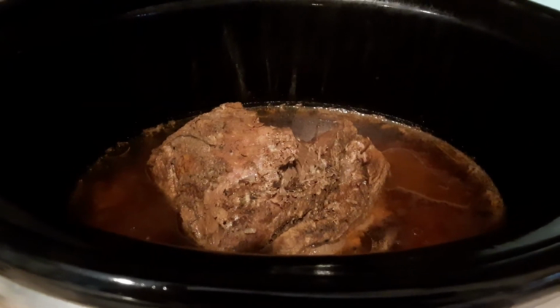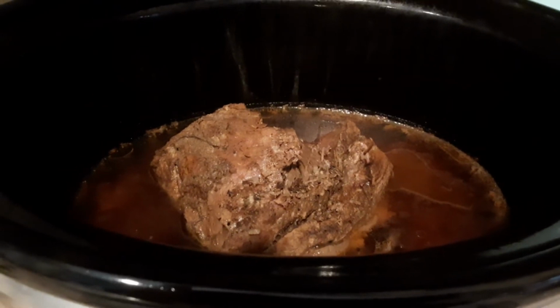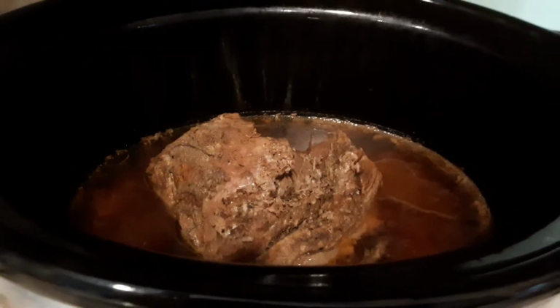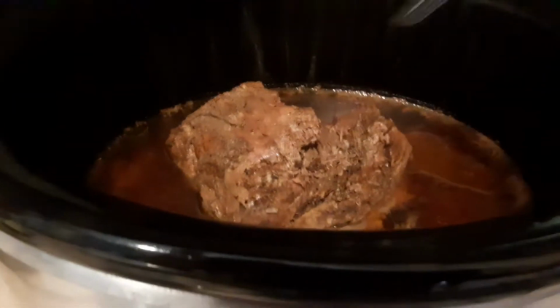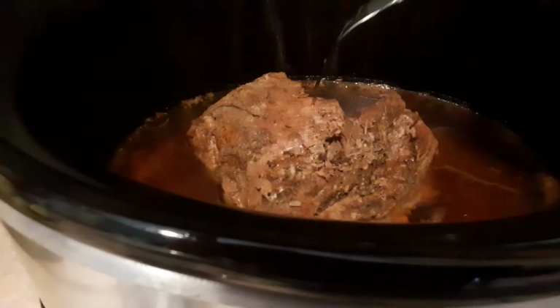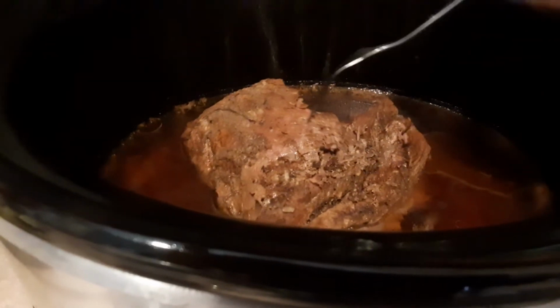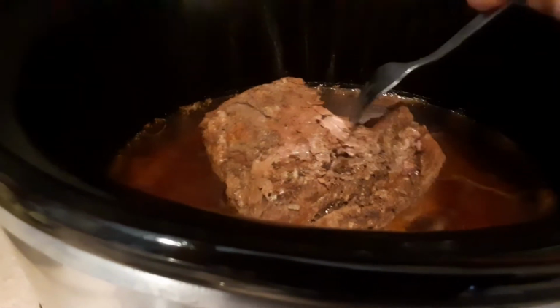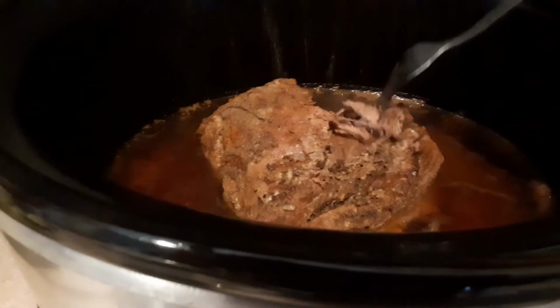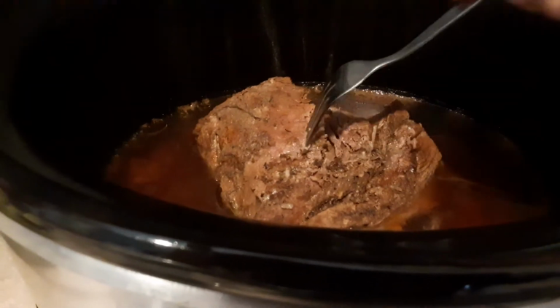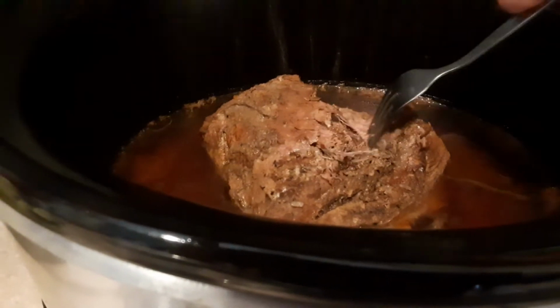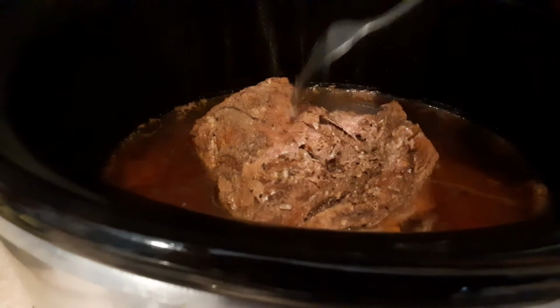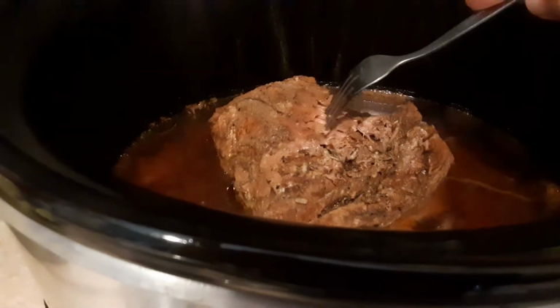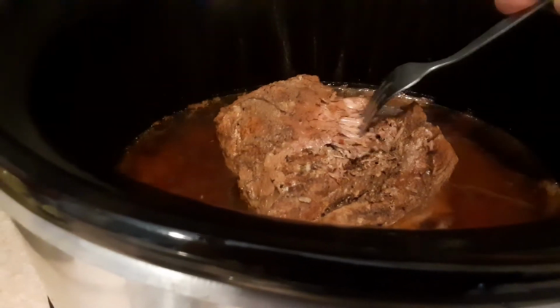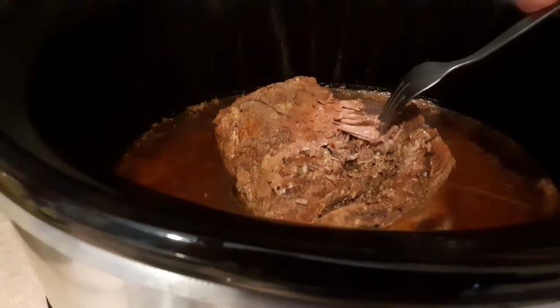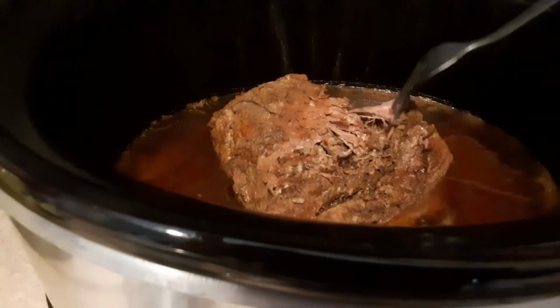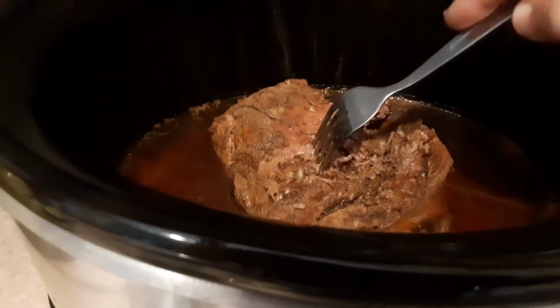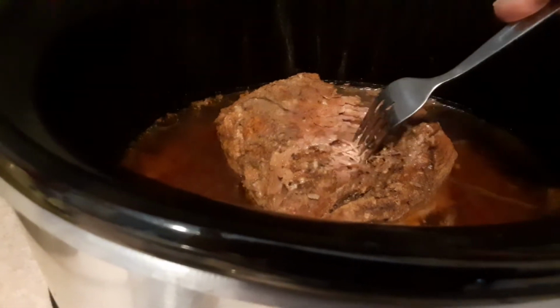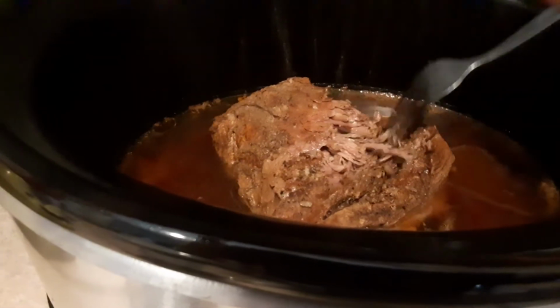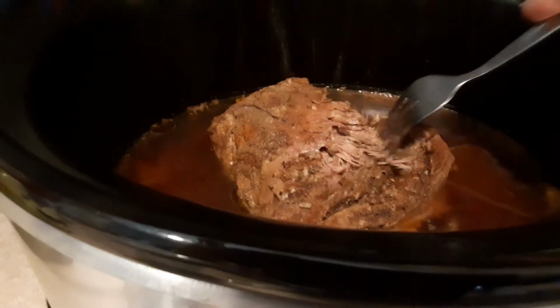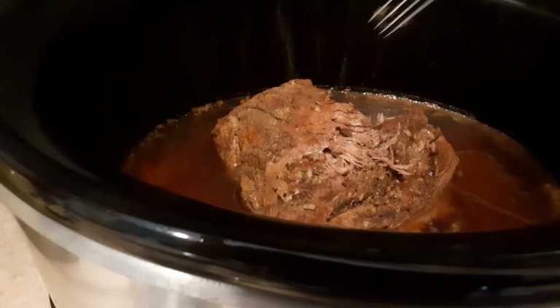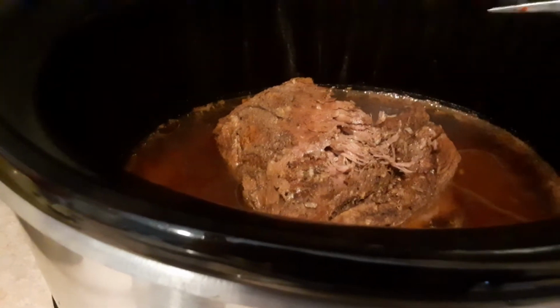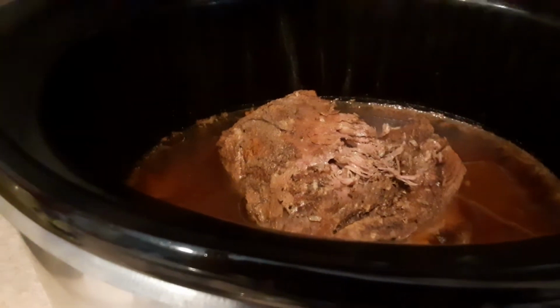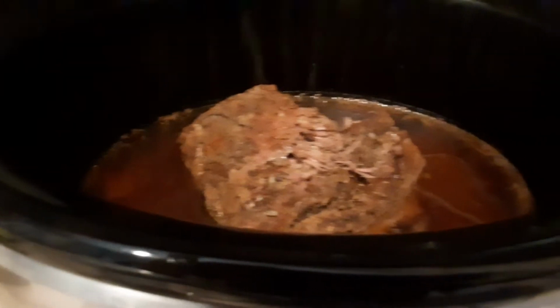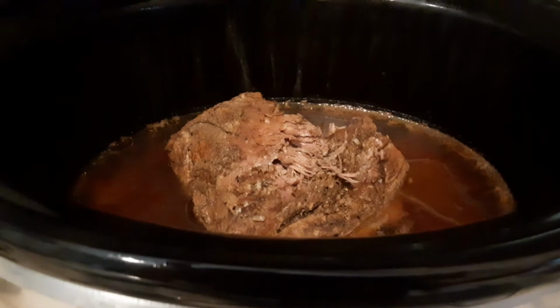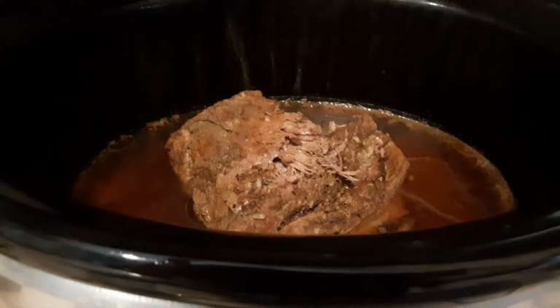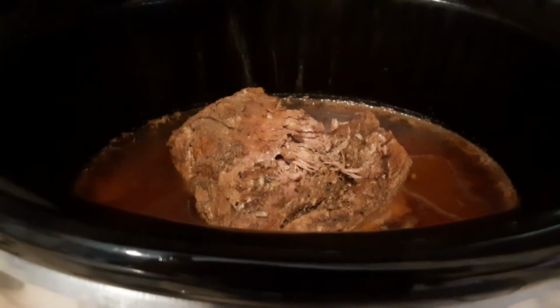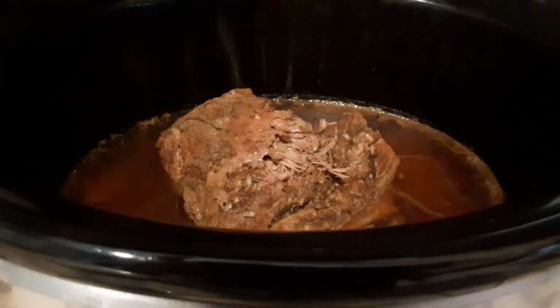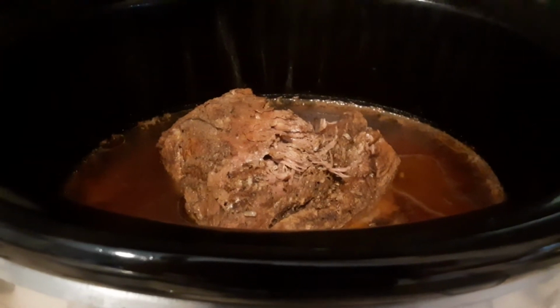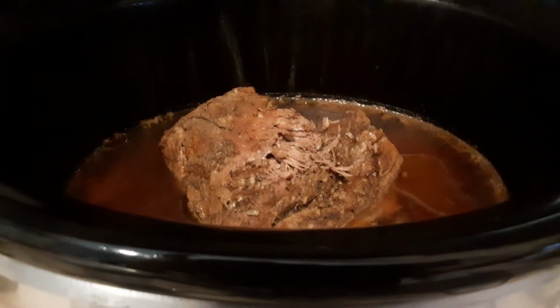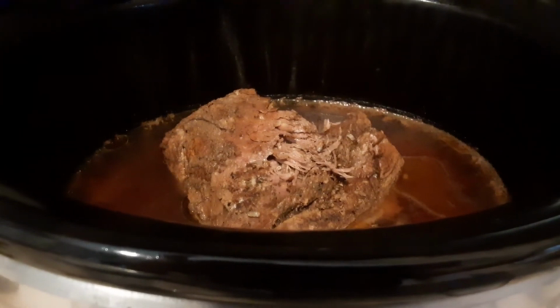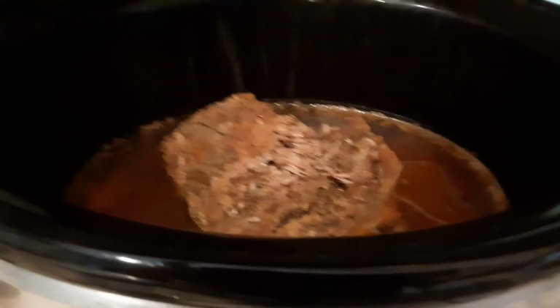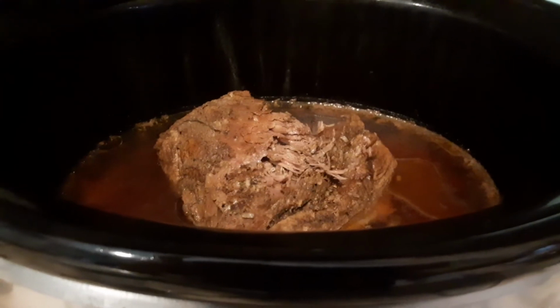As you can see, this stuff just comes right apart. I'm gonna make beef enchiladas out of them. Okay, you can do this too!